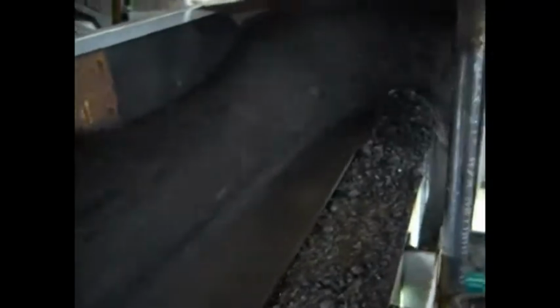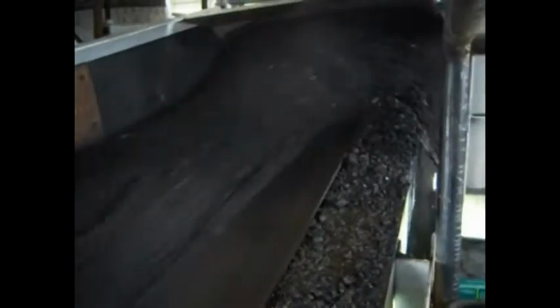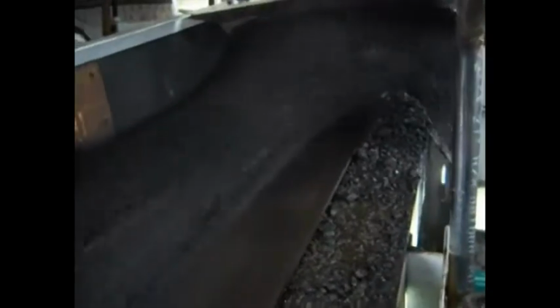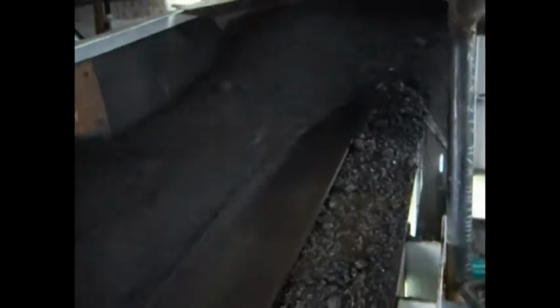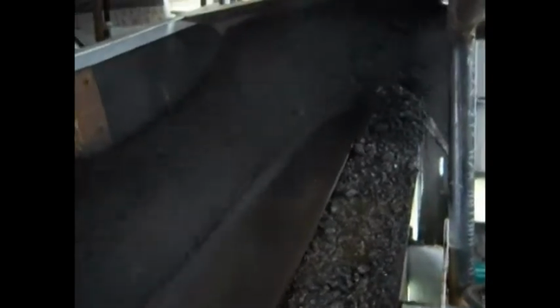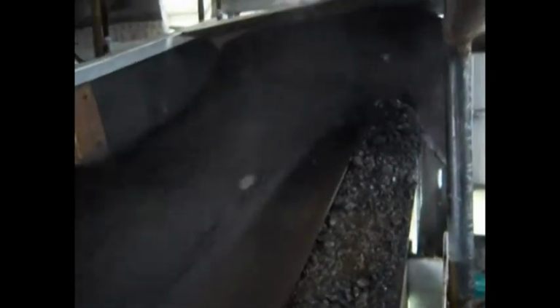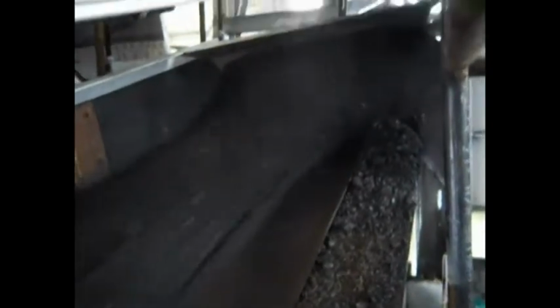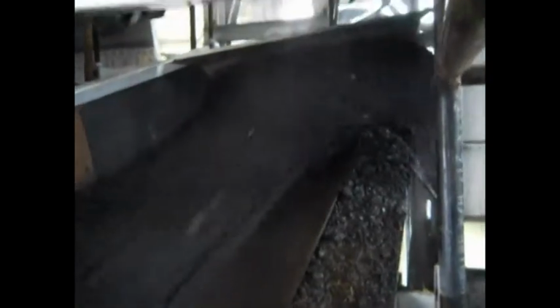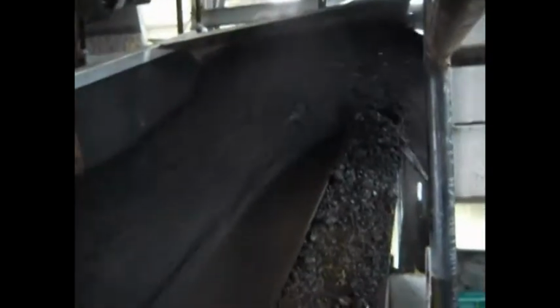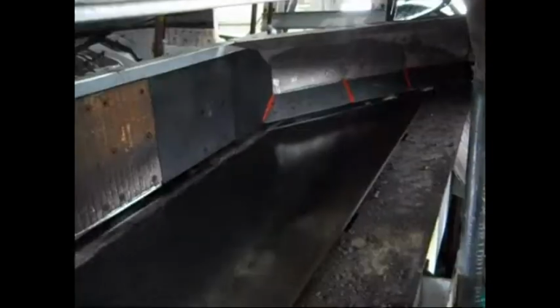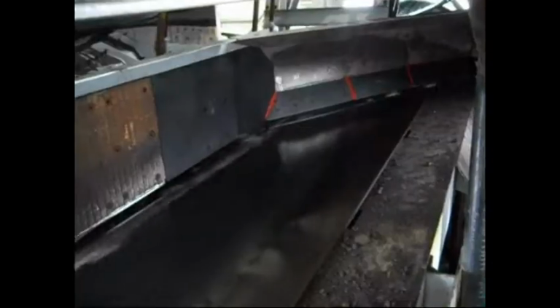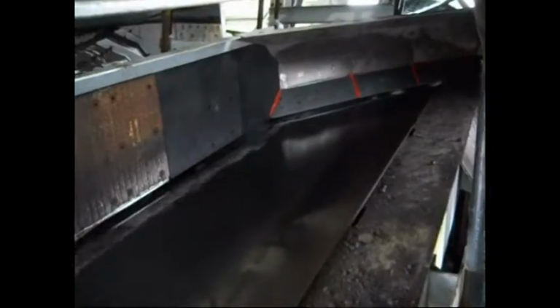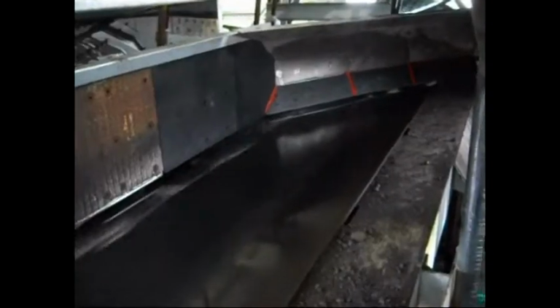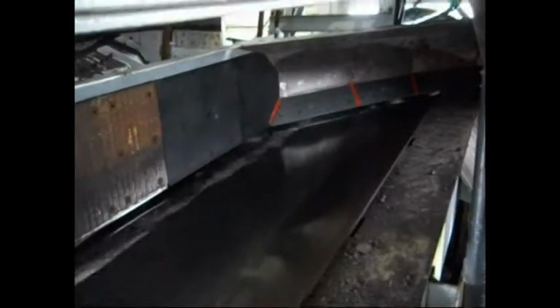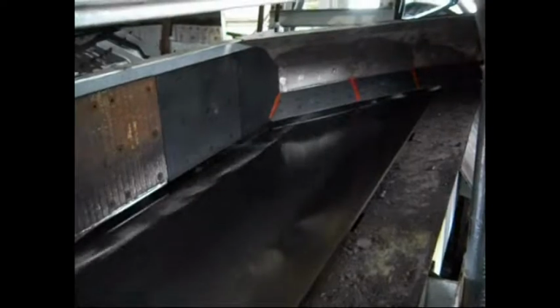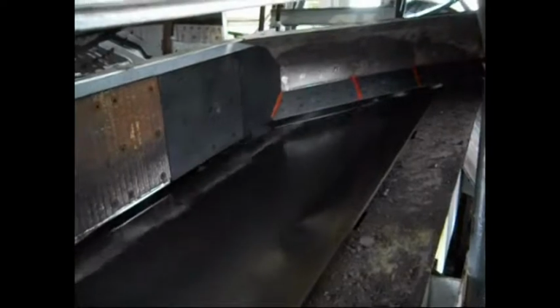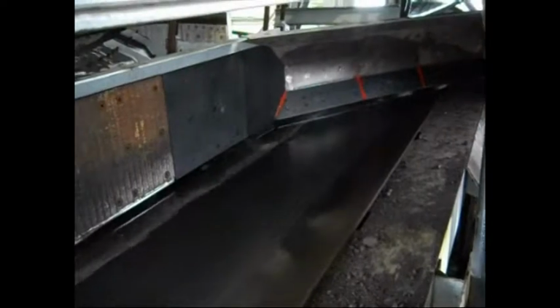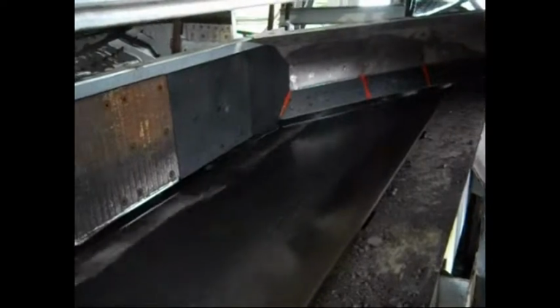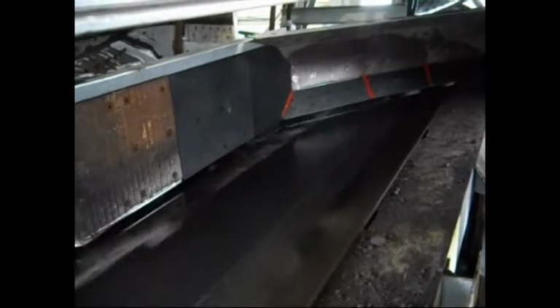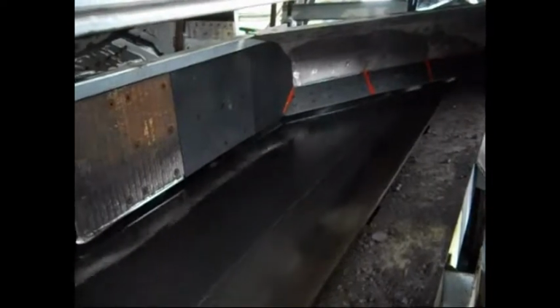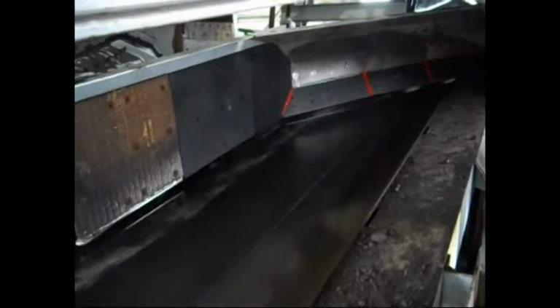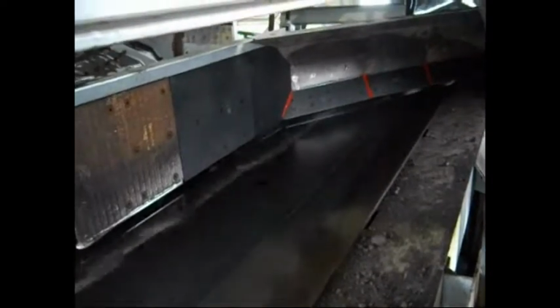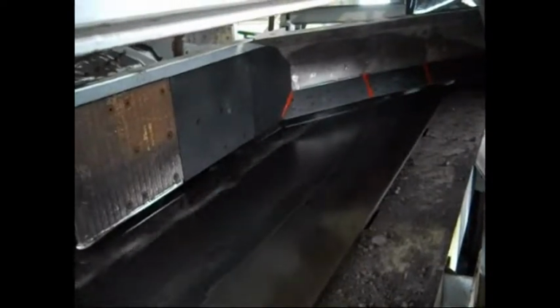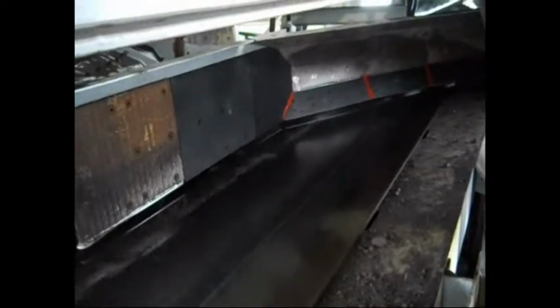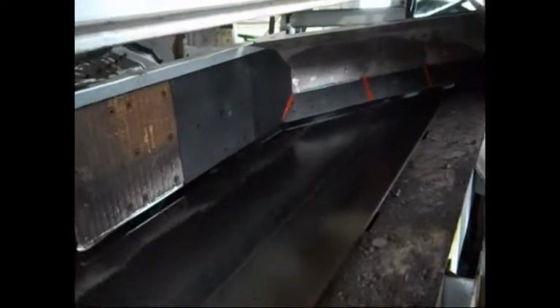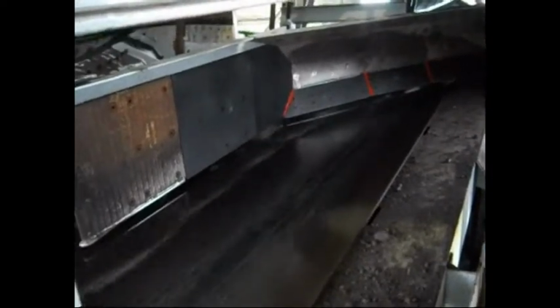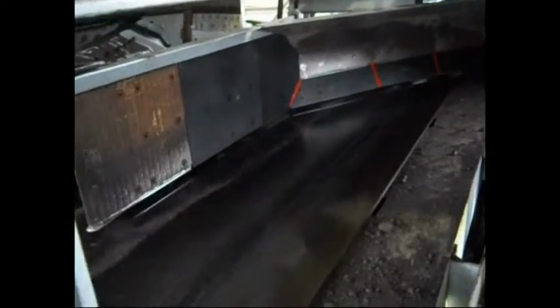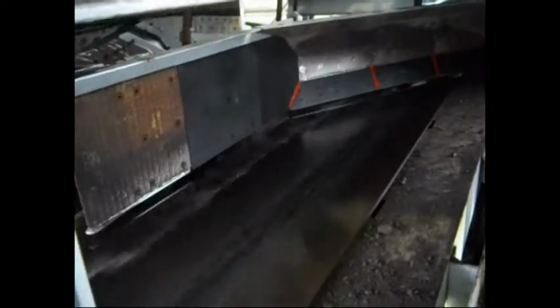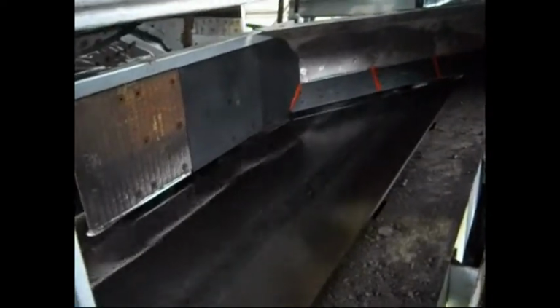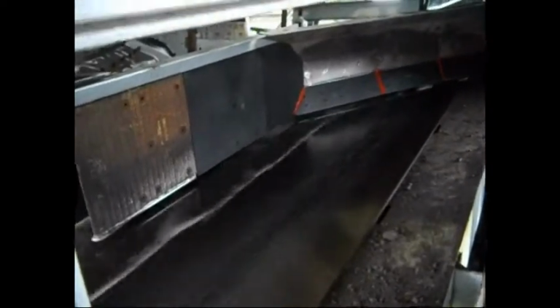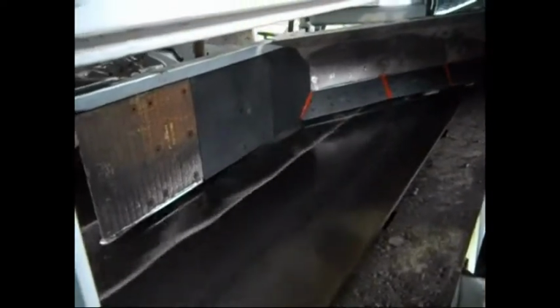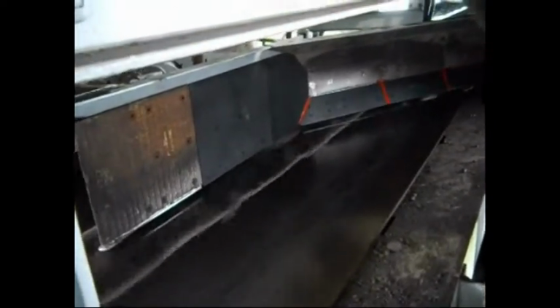The smooth nonstick surface of the Tyvar 882 material allows the coal to flow freely around the plow surface and be redirected into a bypass chute.